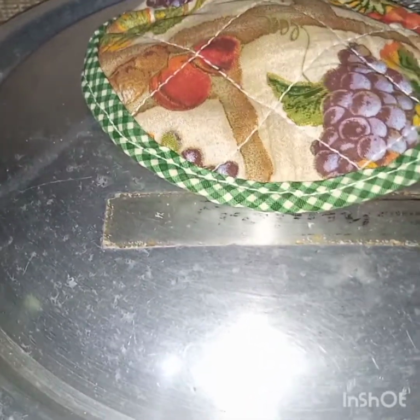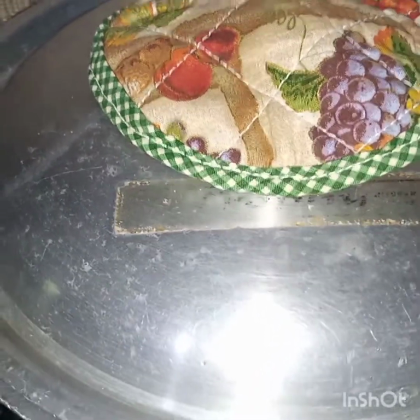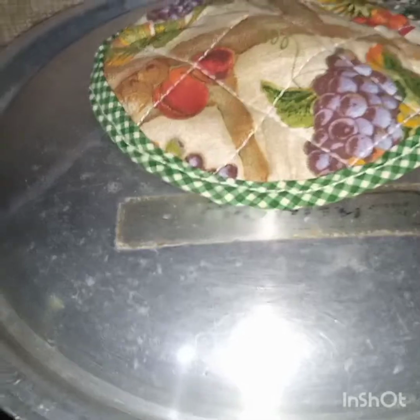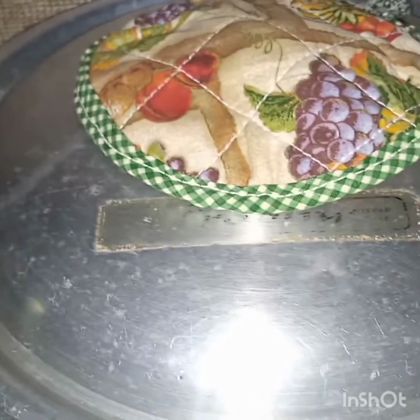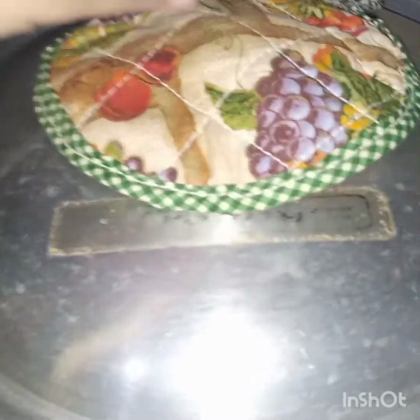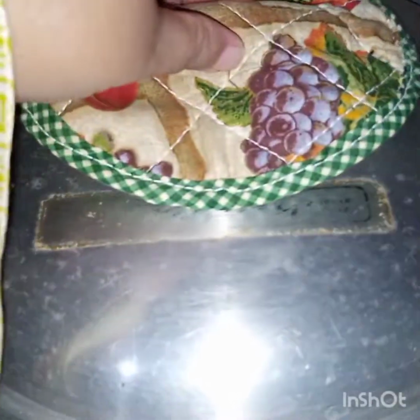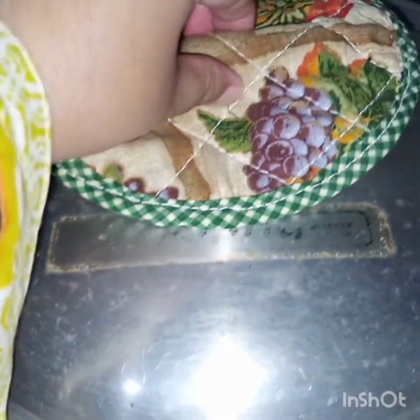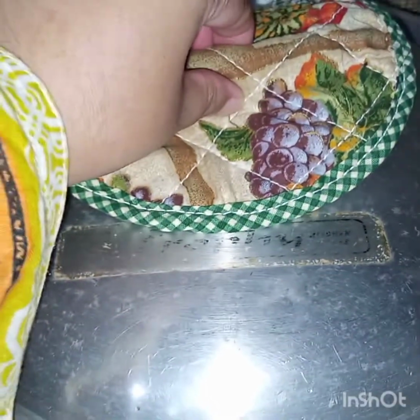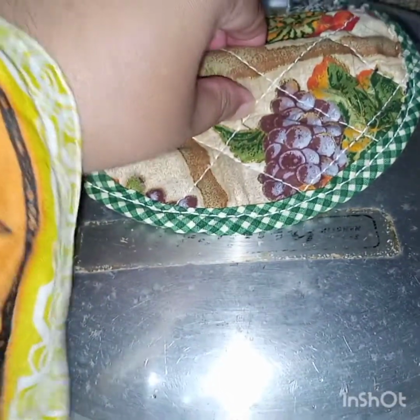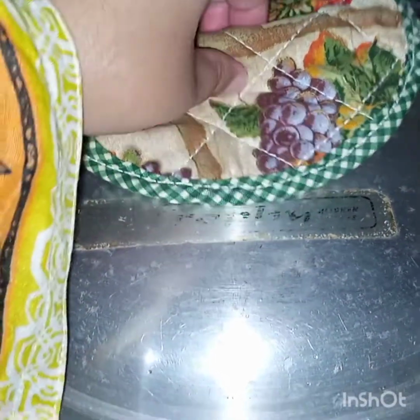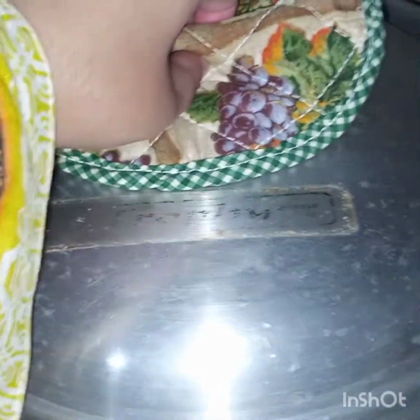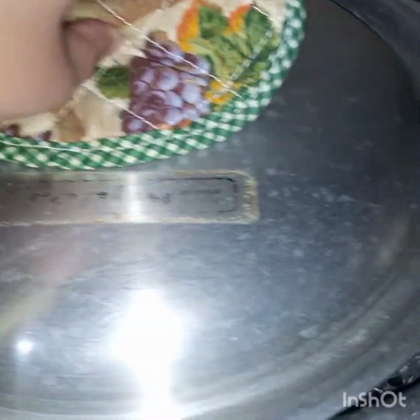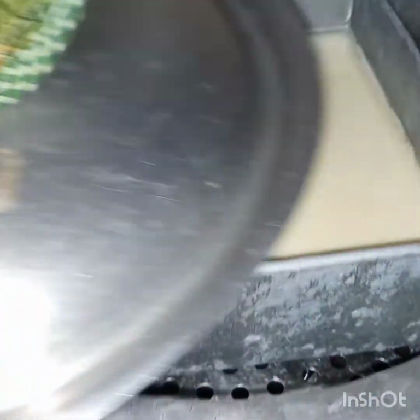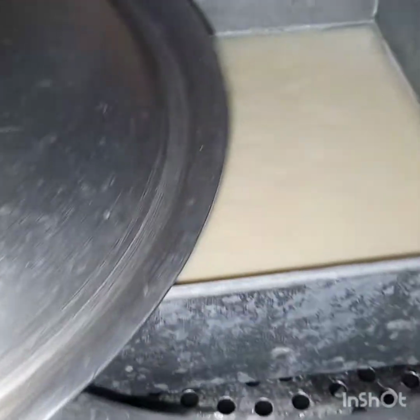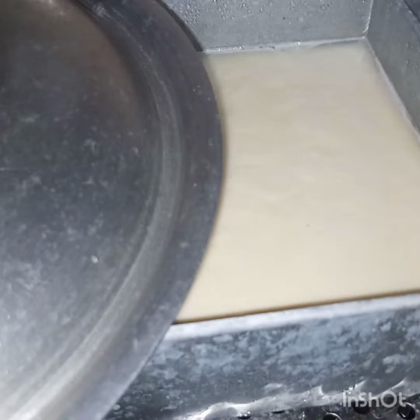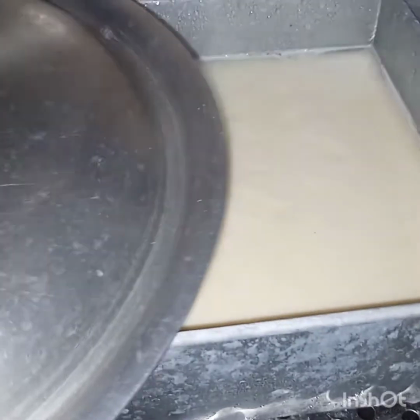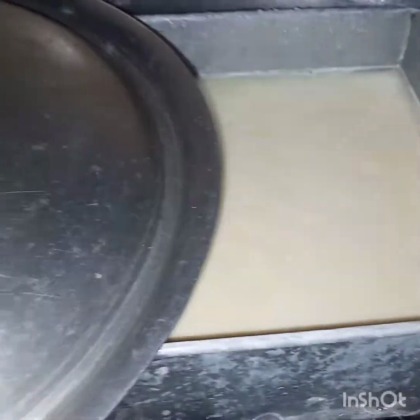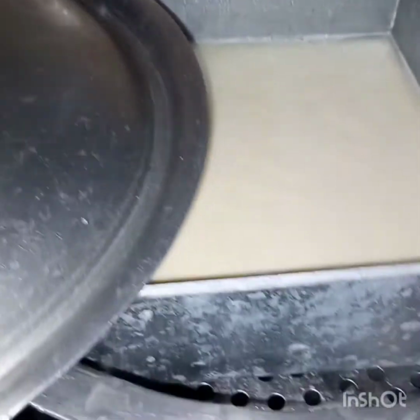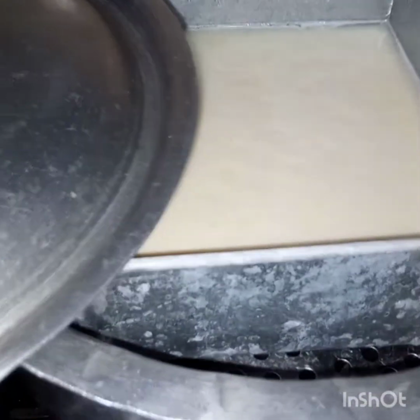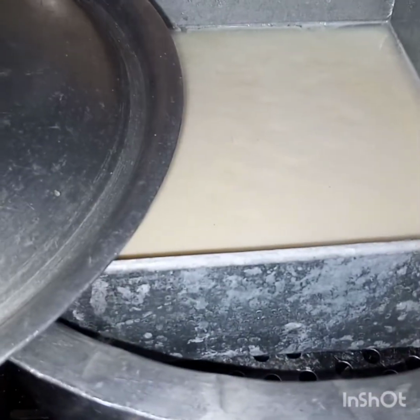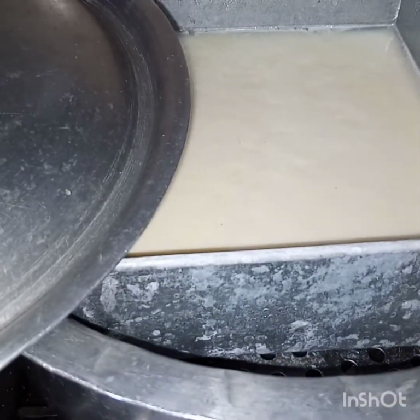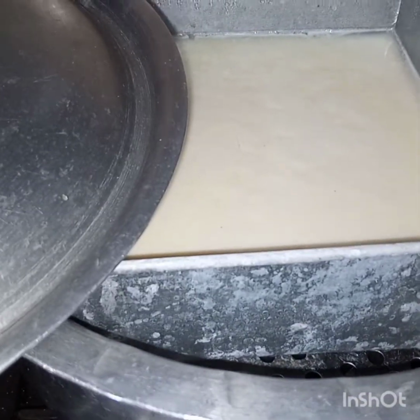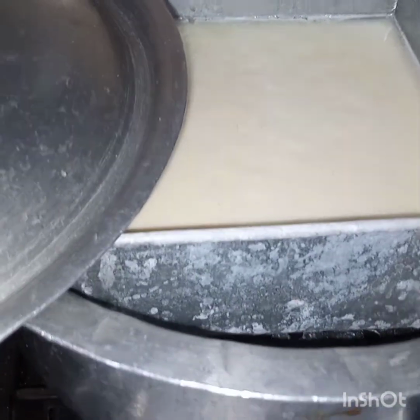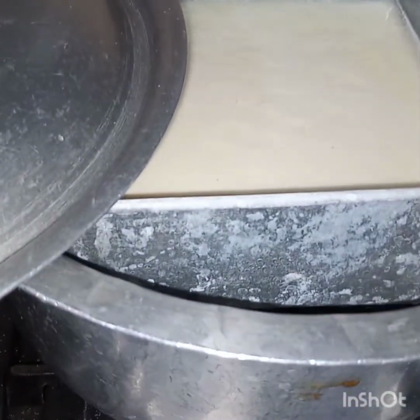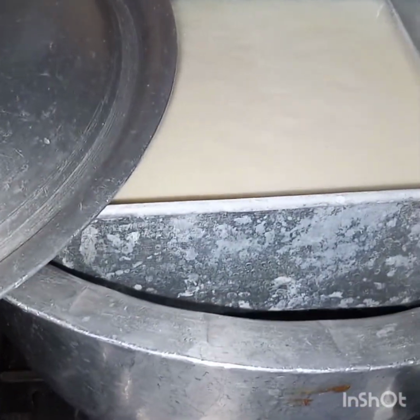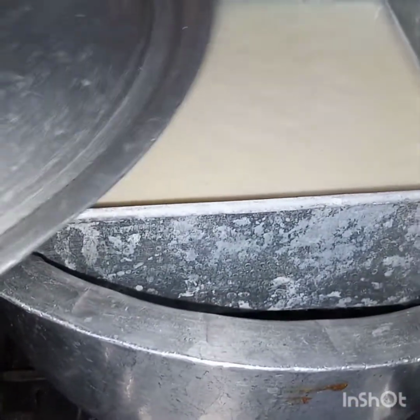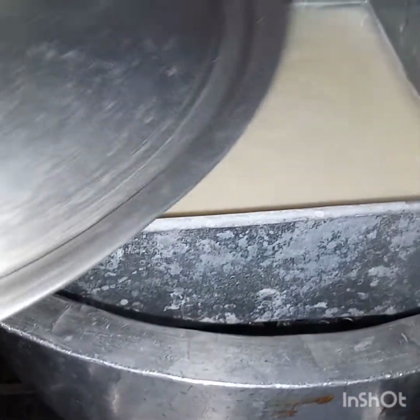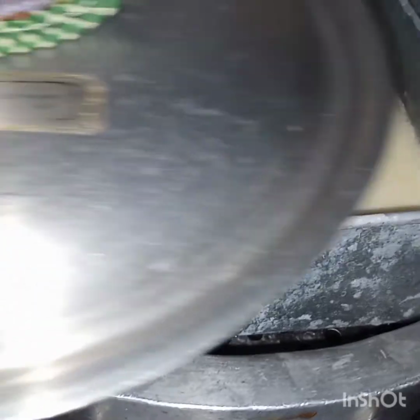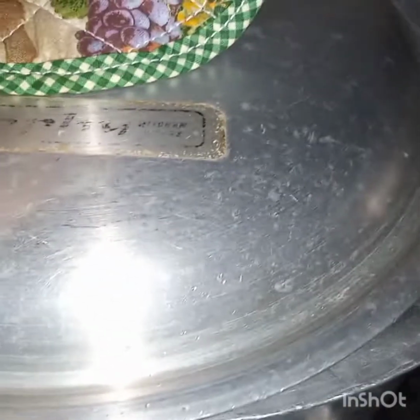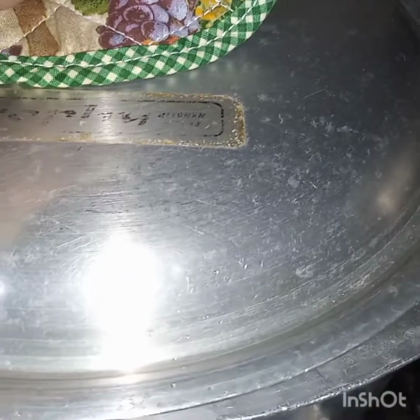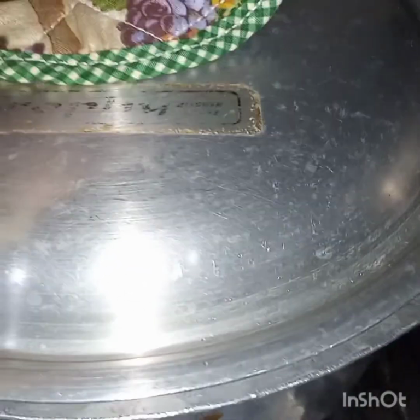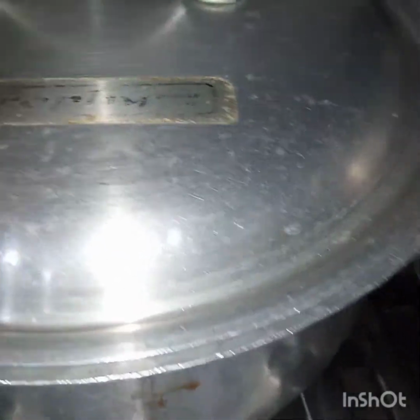My custard actually took around one hour and it is now set. I will take this mold out of the pan and leave it to cool completely on room temperature.